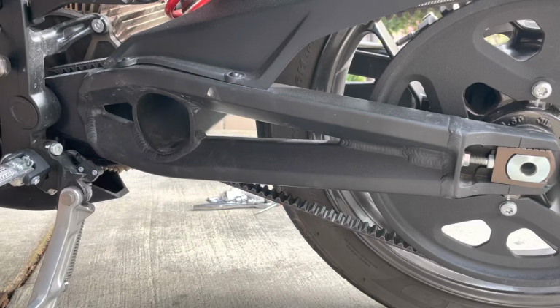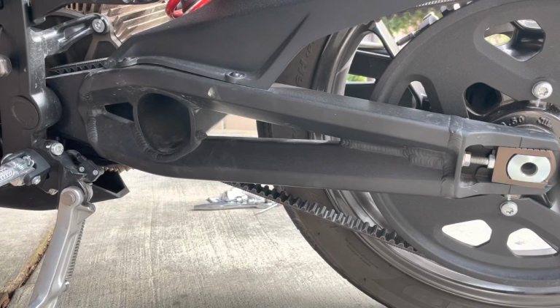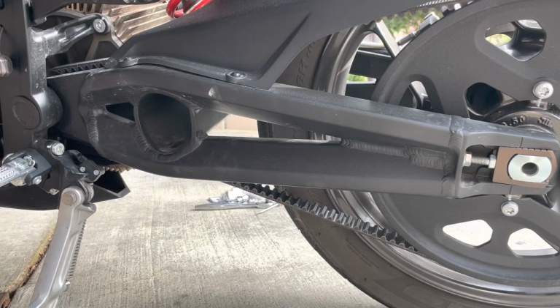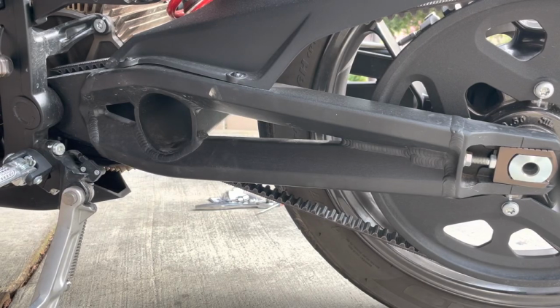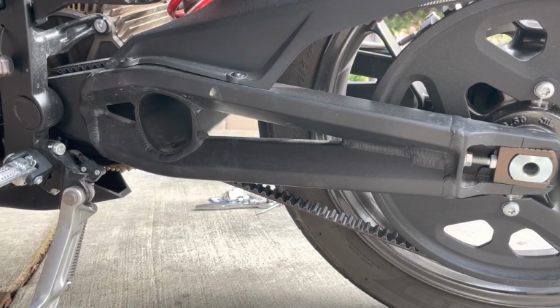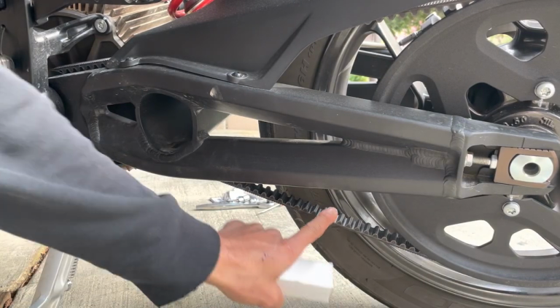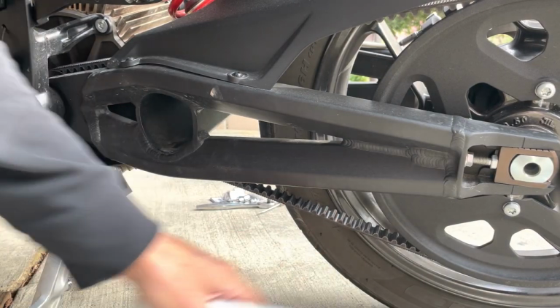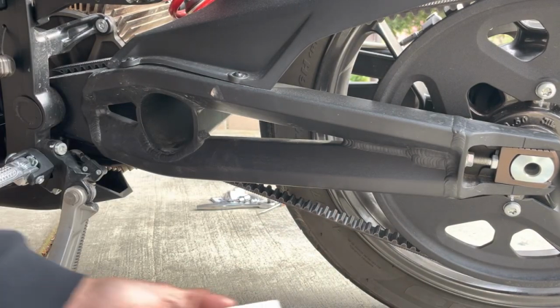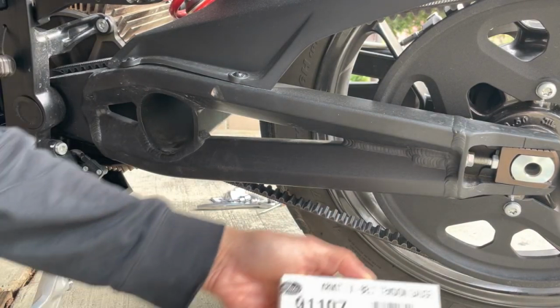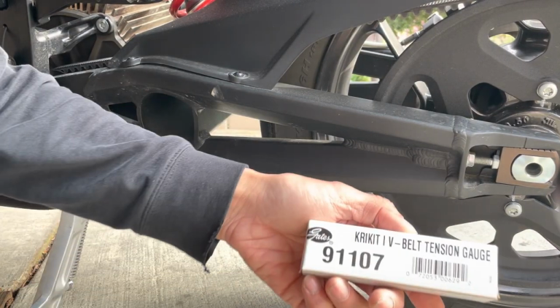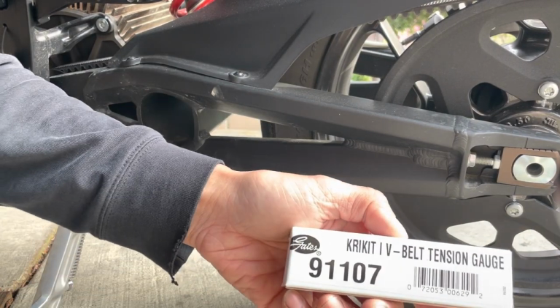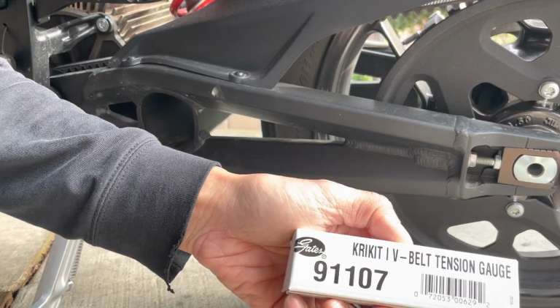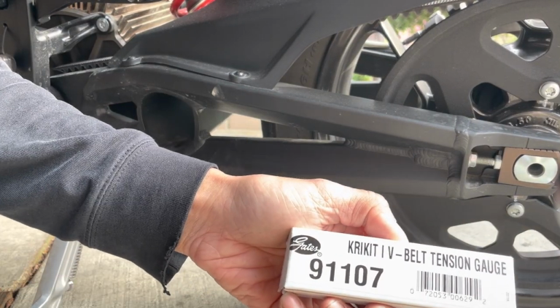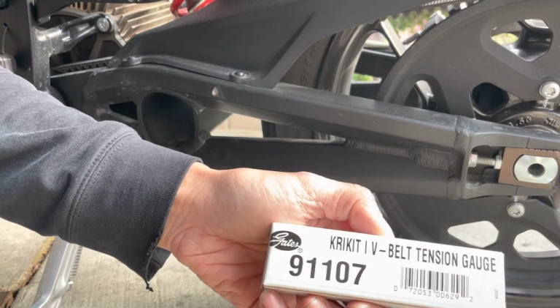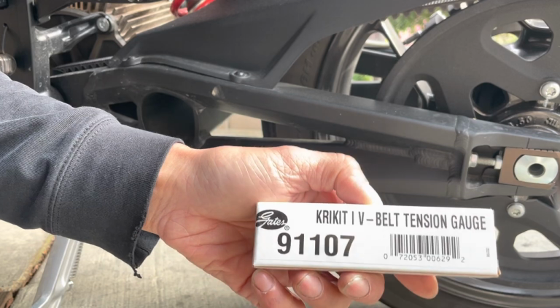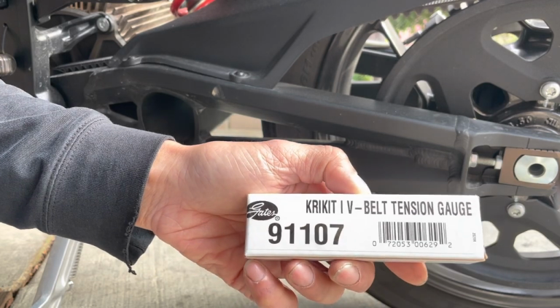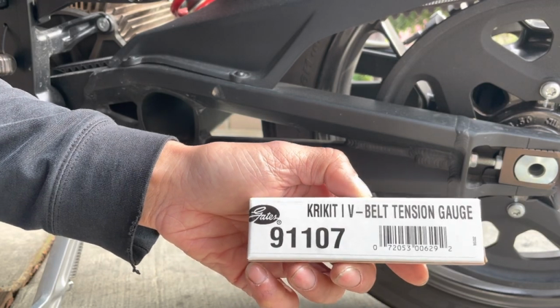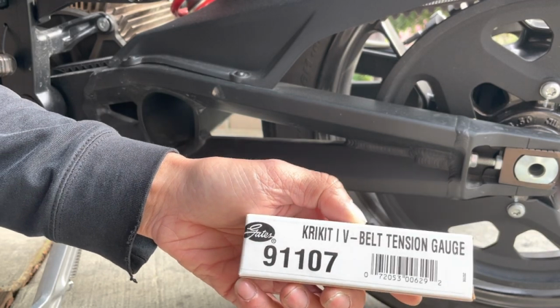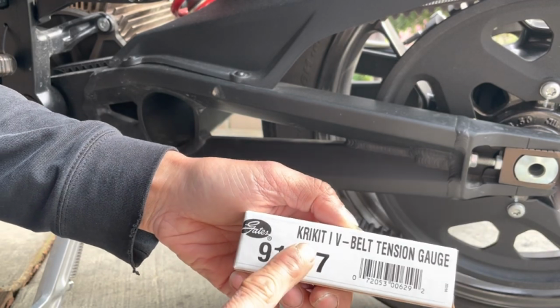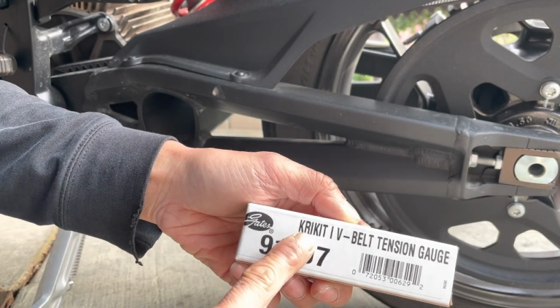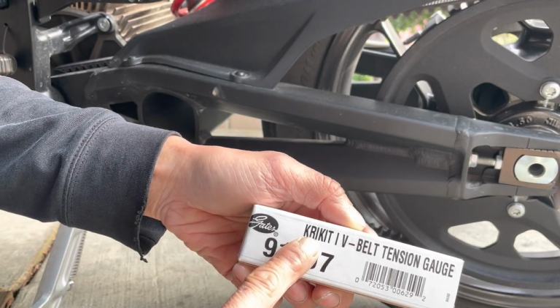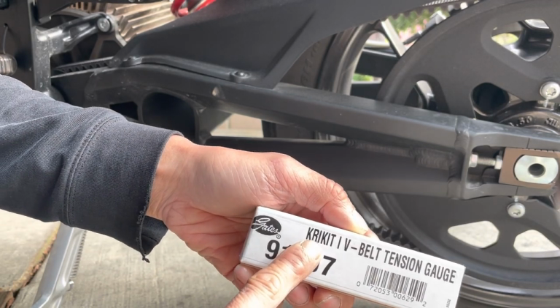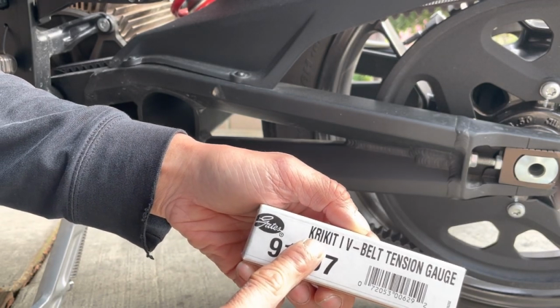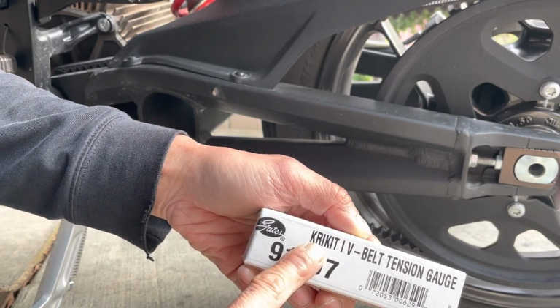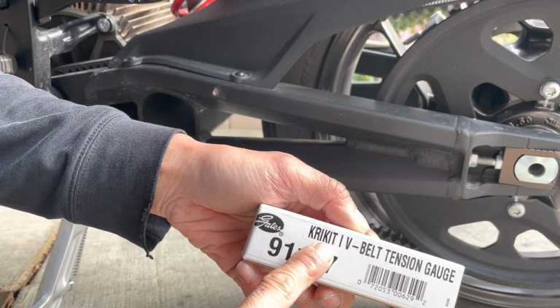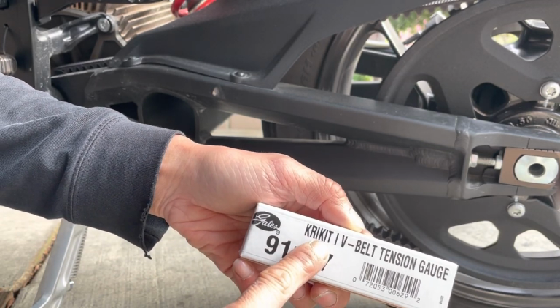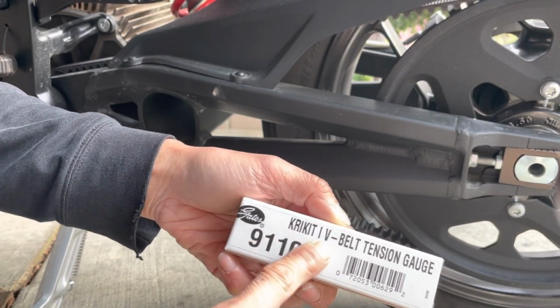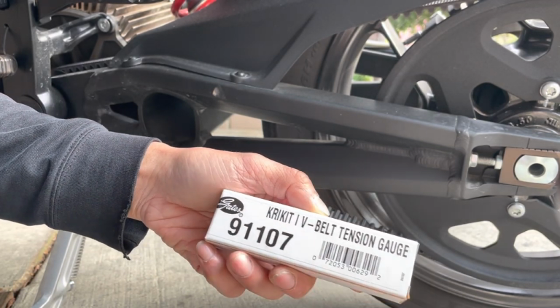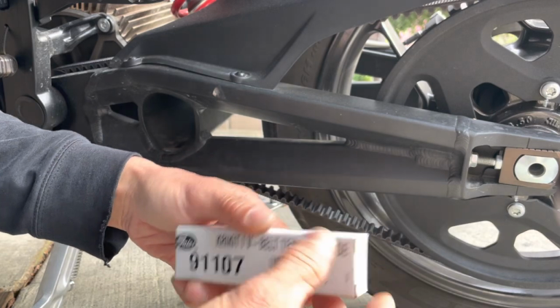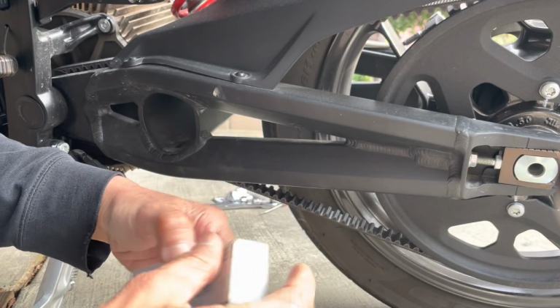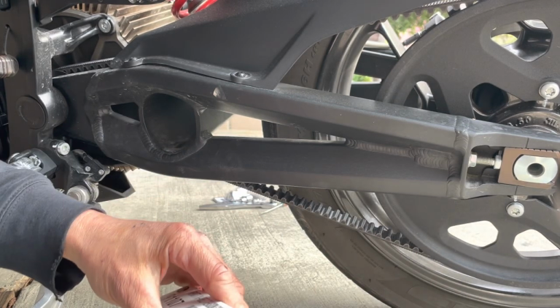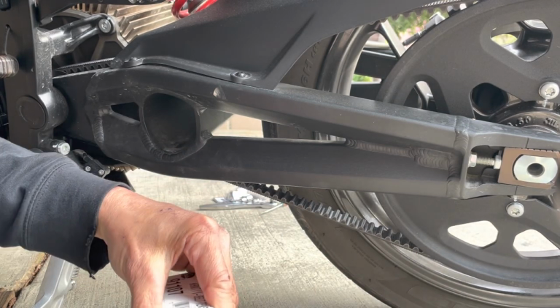Here's my Zero motorcycle. Here's the belt drive, and I just got a Gates belt tensioner gauge.